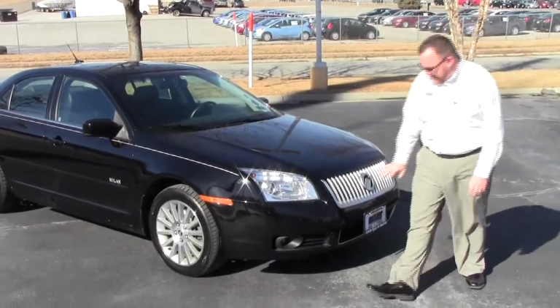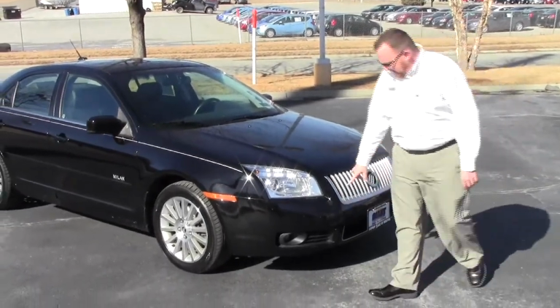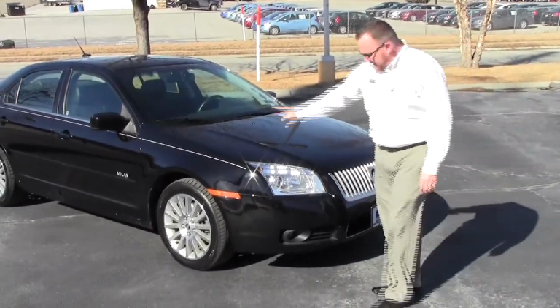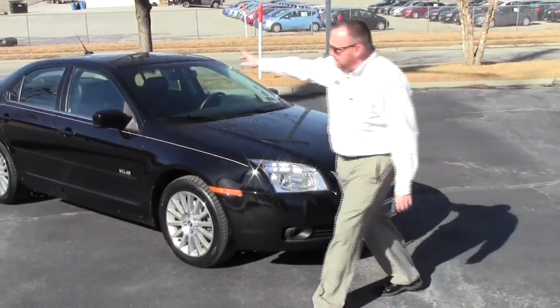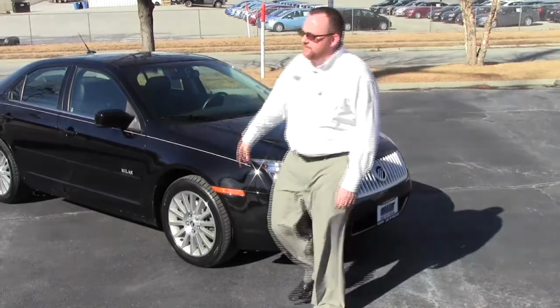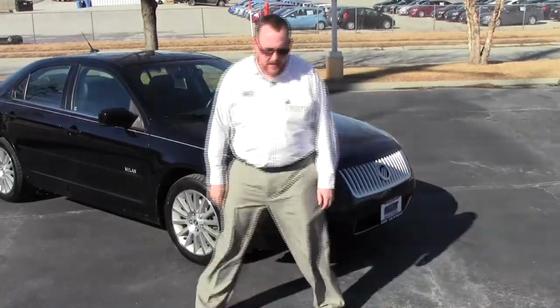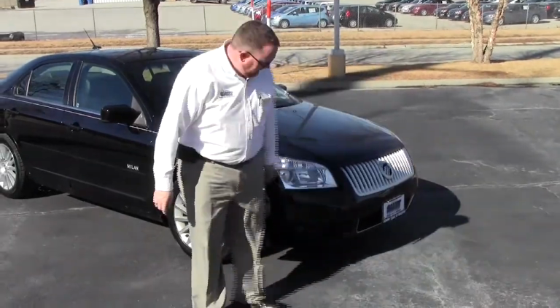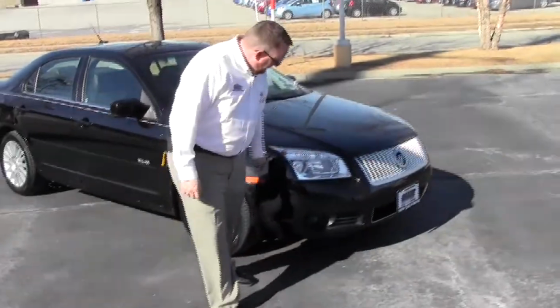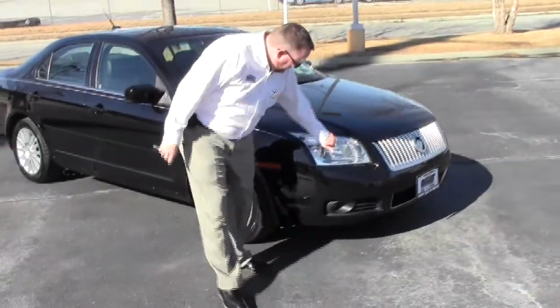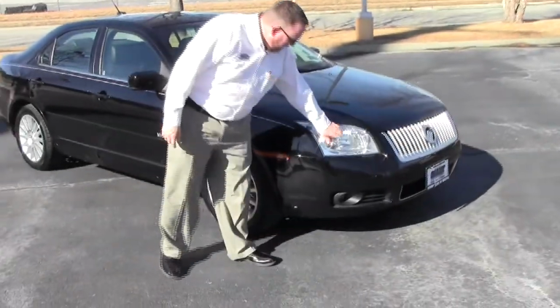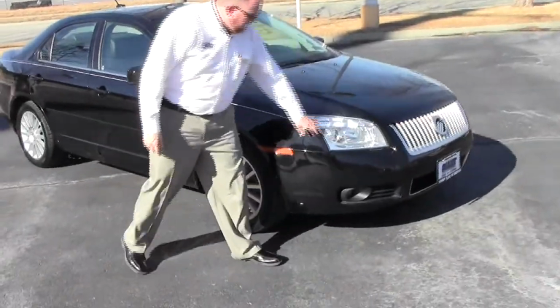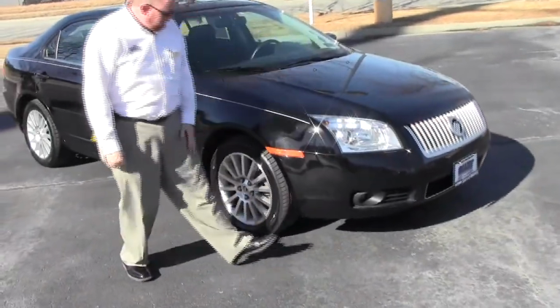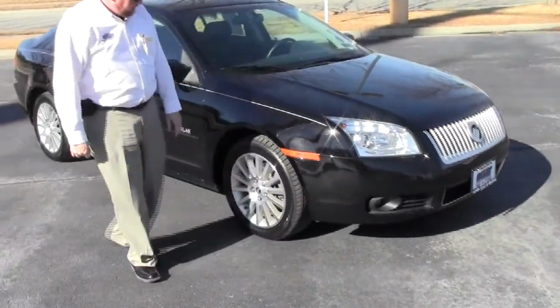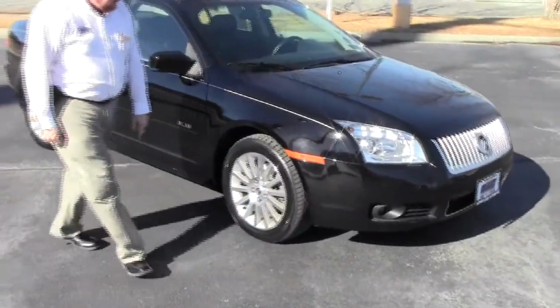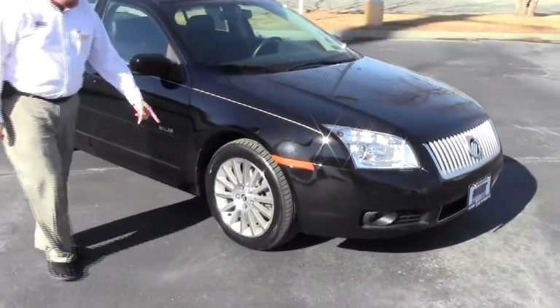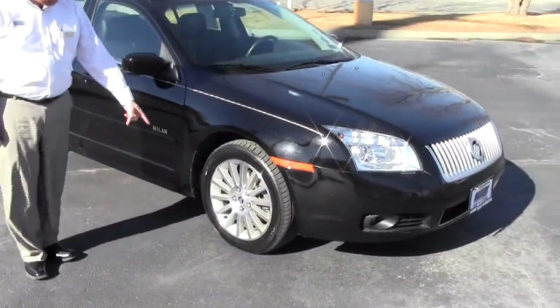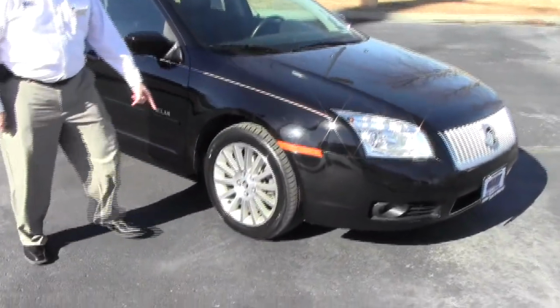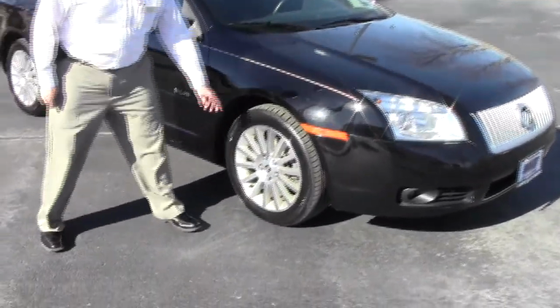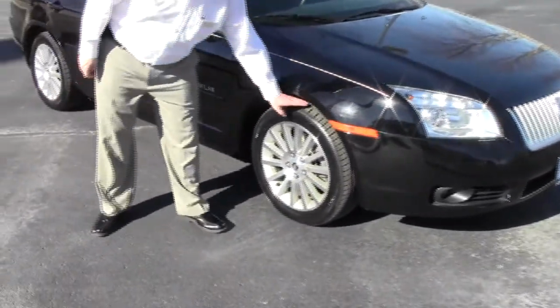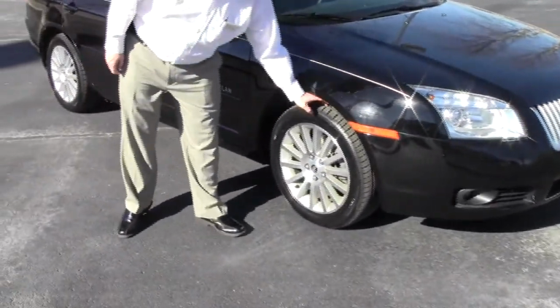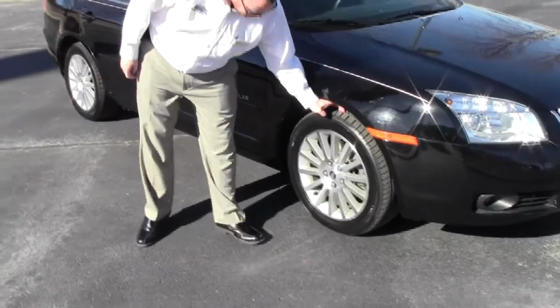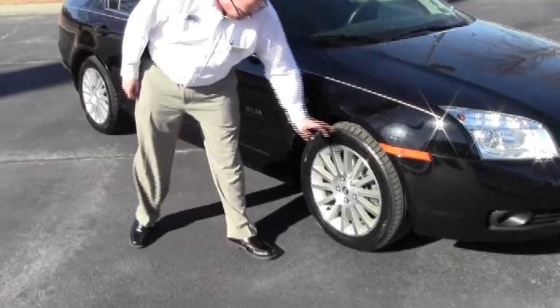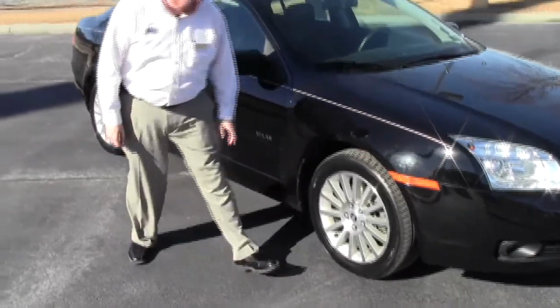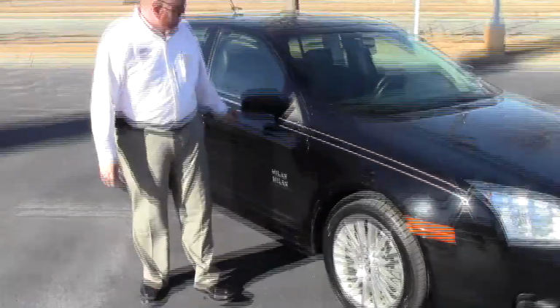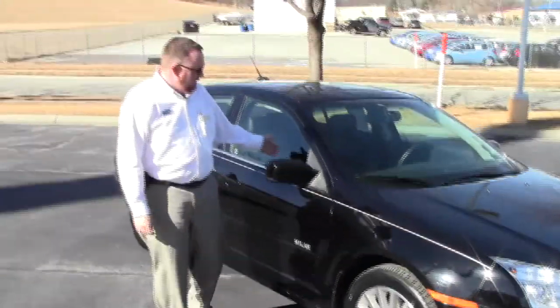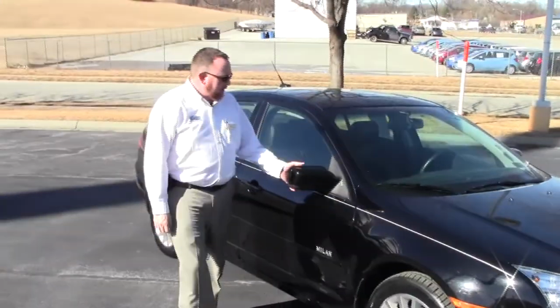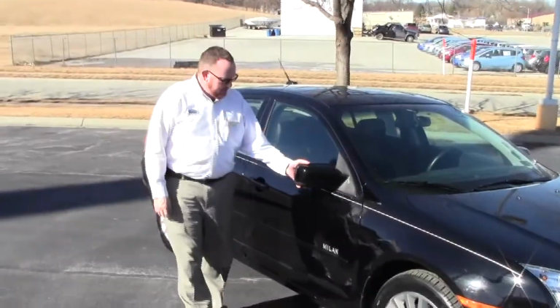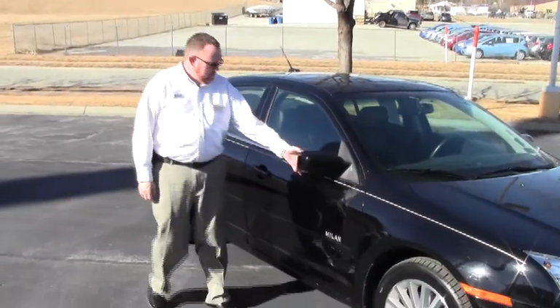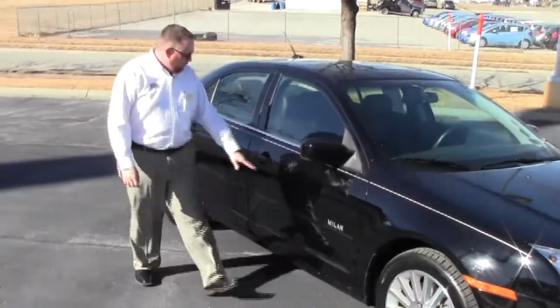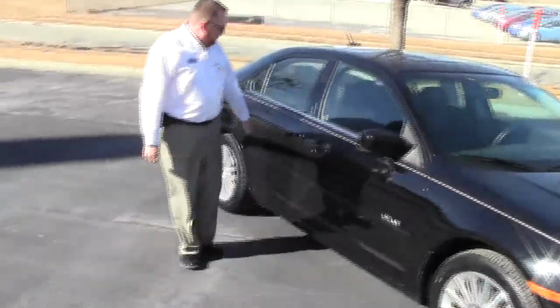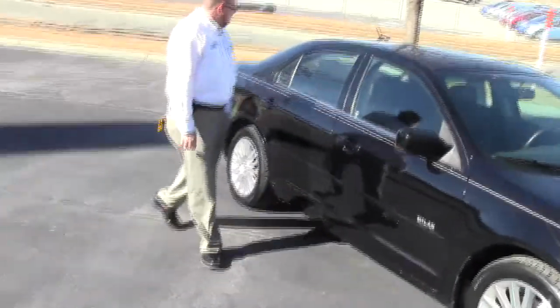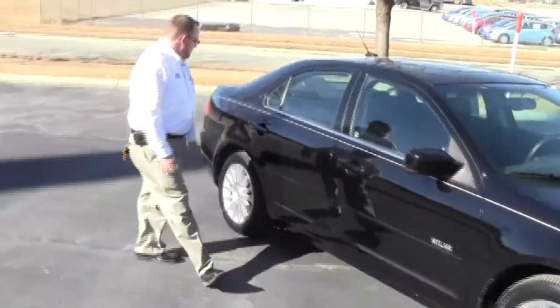It has the 5 mile an hour bumpers in front and back, Lexon covered wrap-around headlights, 17 inch multi-spoke alloy wheels, almost brand new tires, and breakaway mirrors.